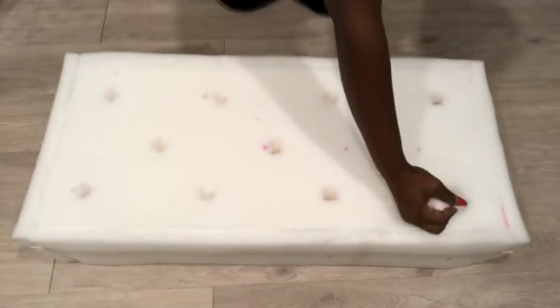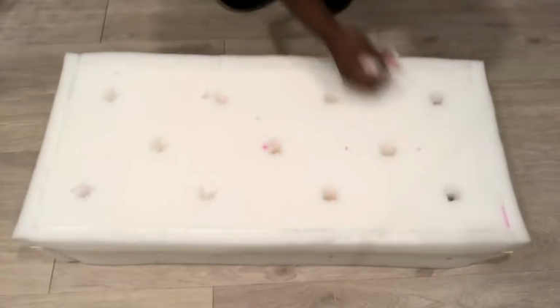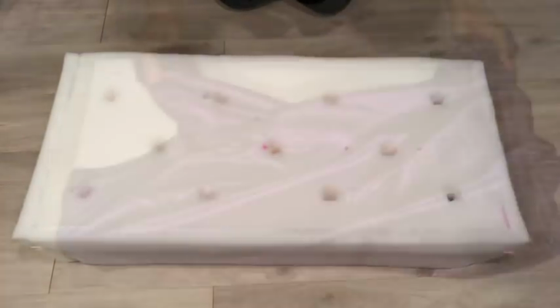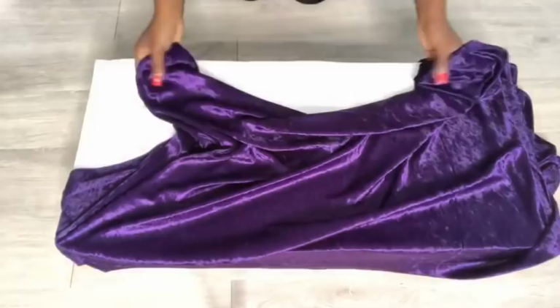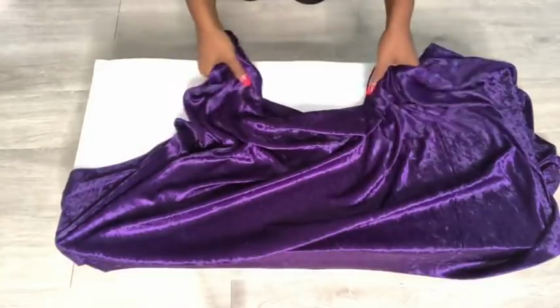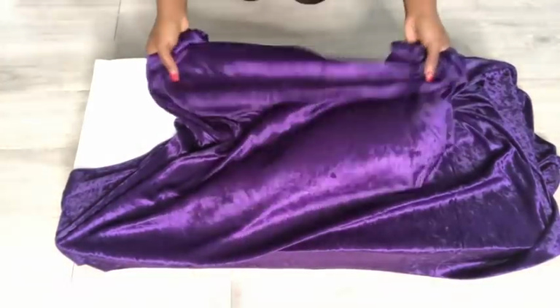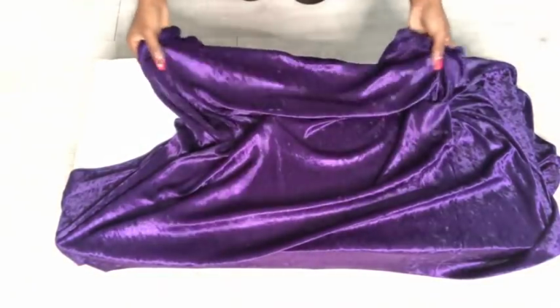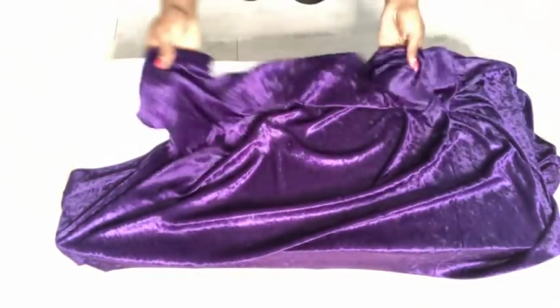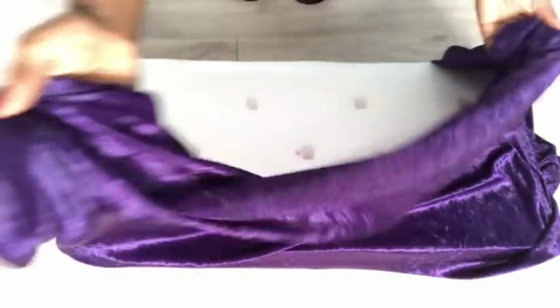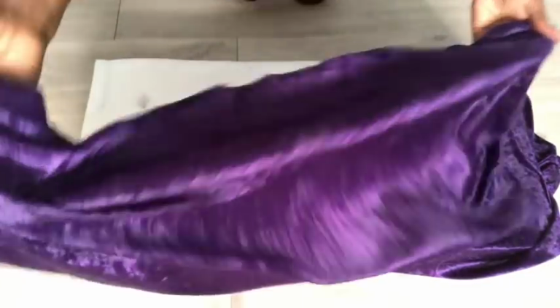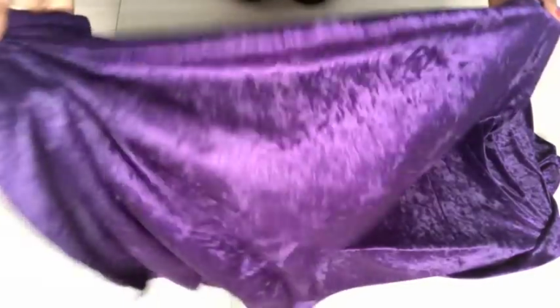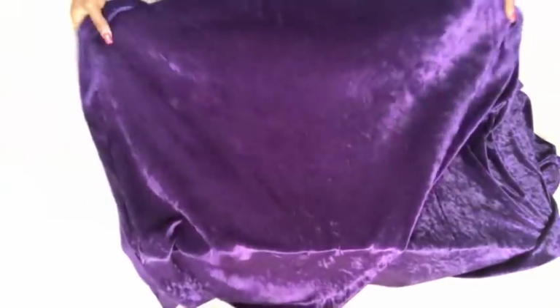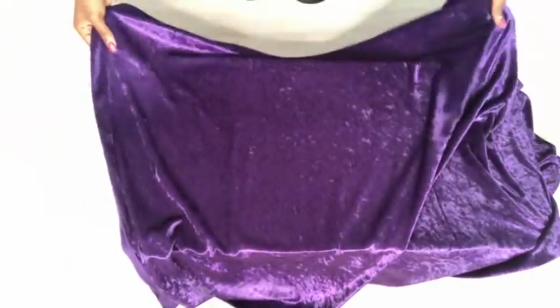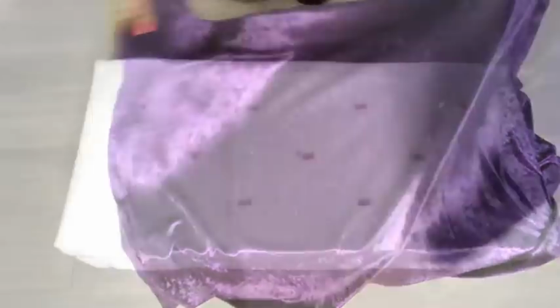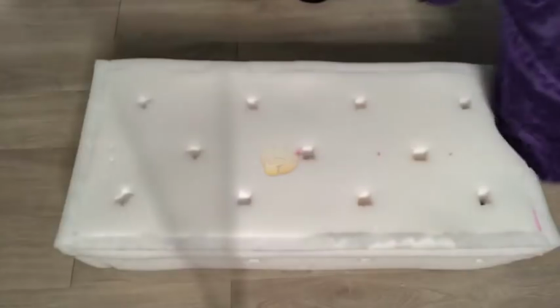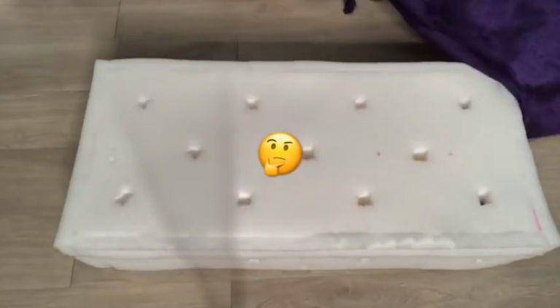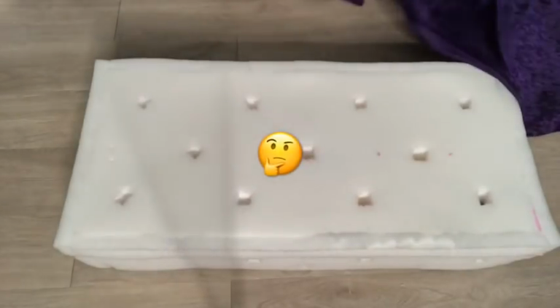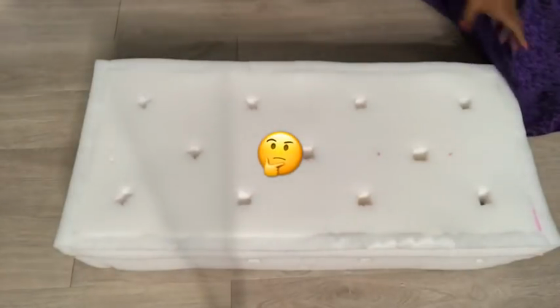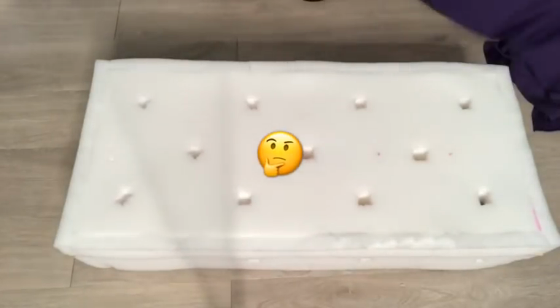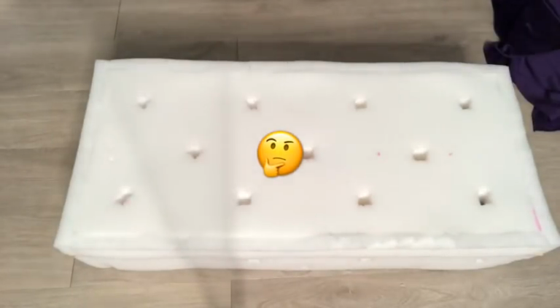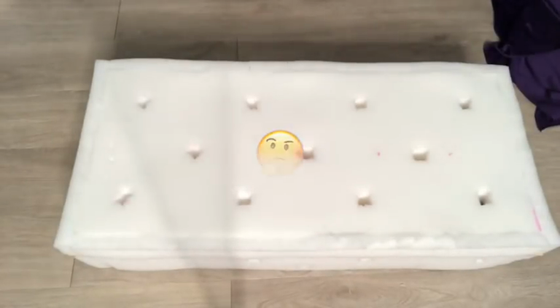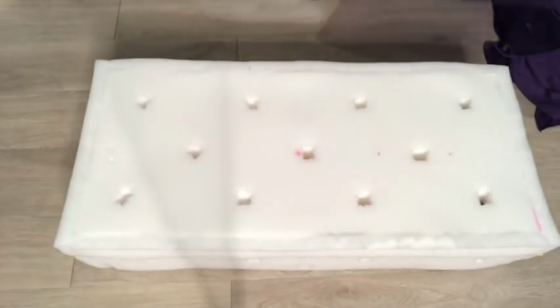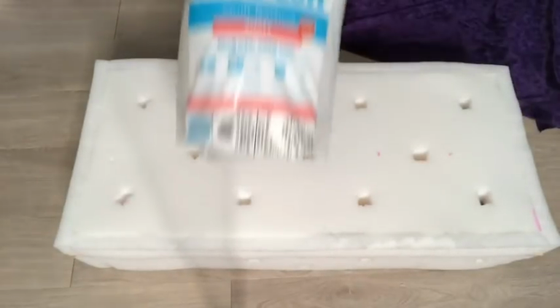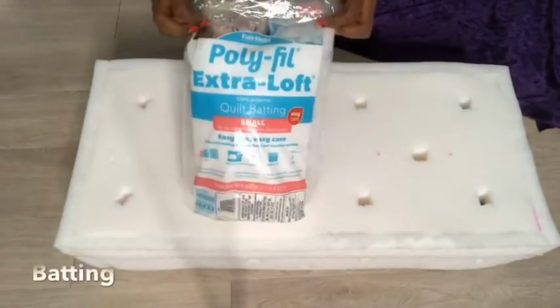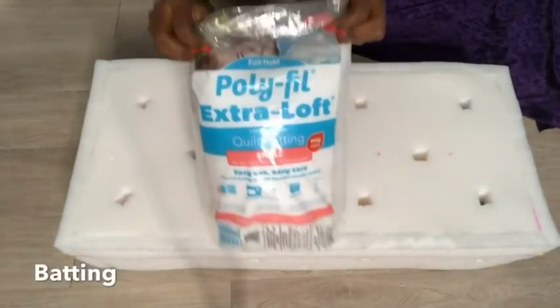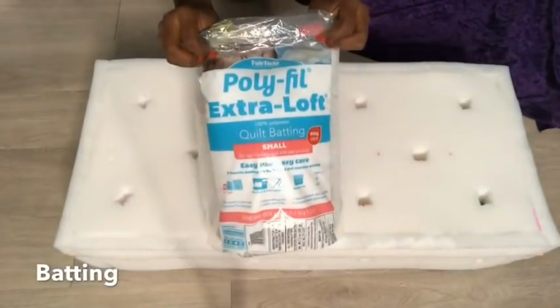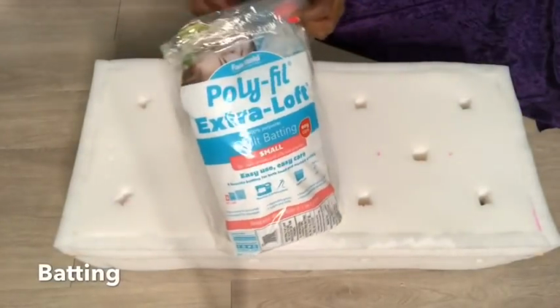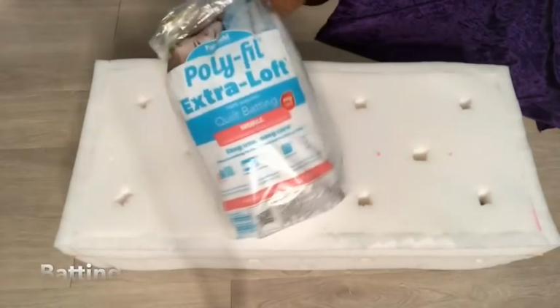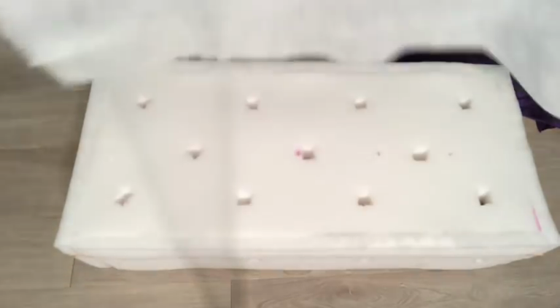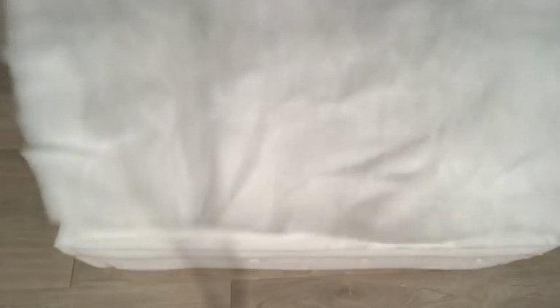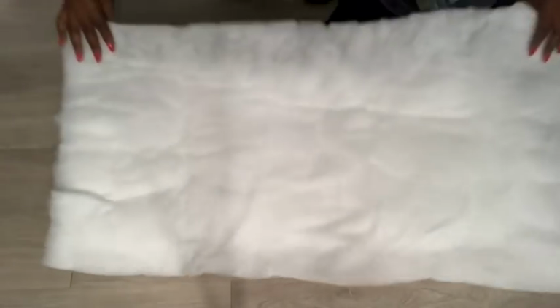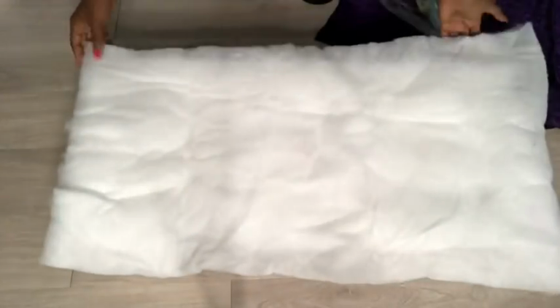This is the fabric I'll be using and it's purple — I had this at home. This is just a yard, which I doubt would be enough, but I'm trying to use what I have. I also have this batting as a leftover, and that's what's going to go over the foam.